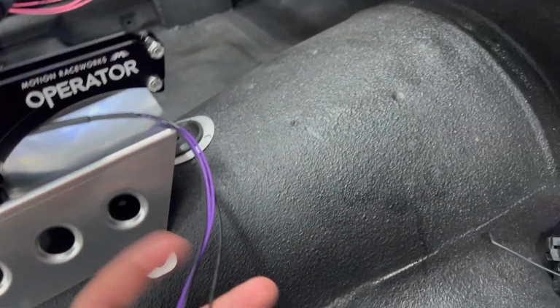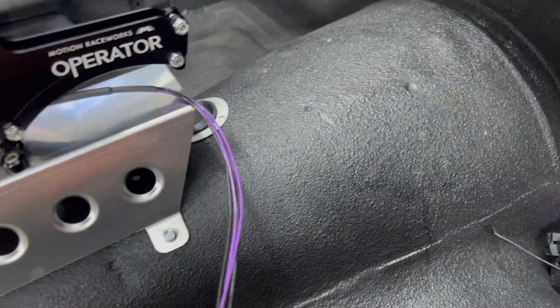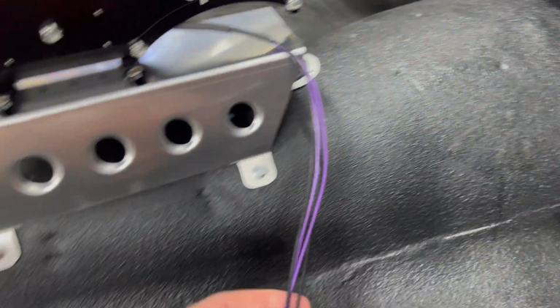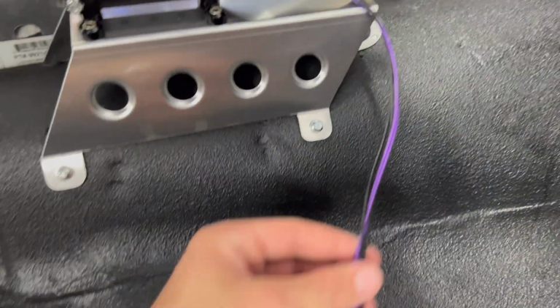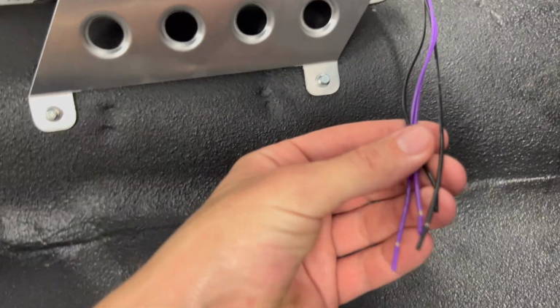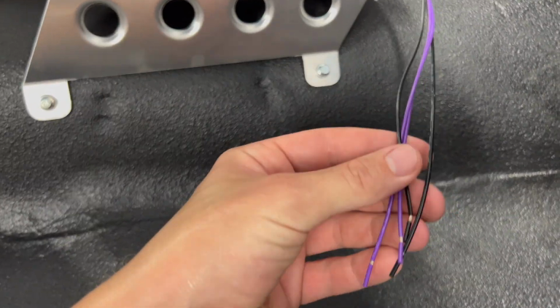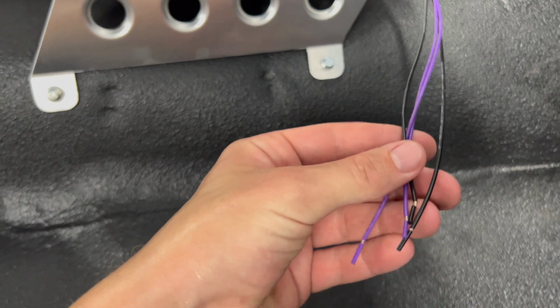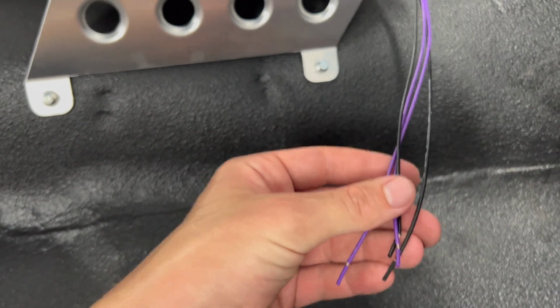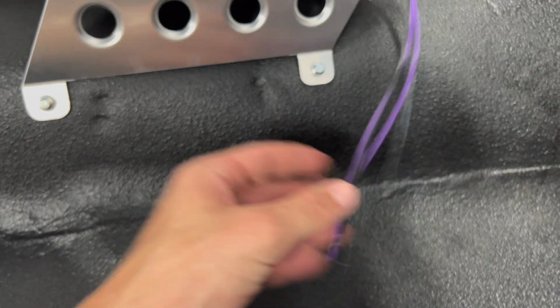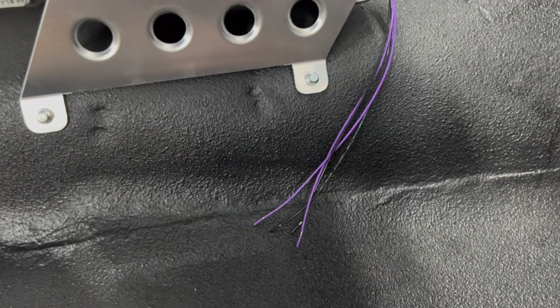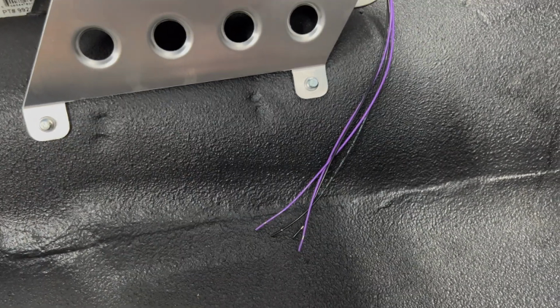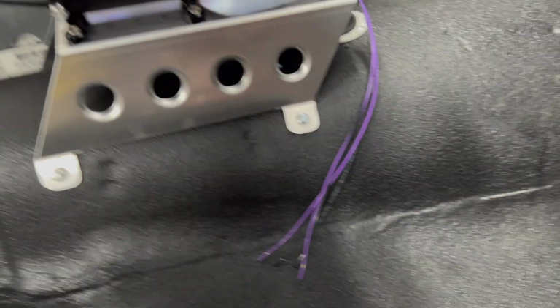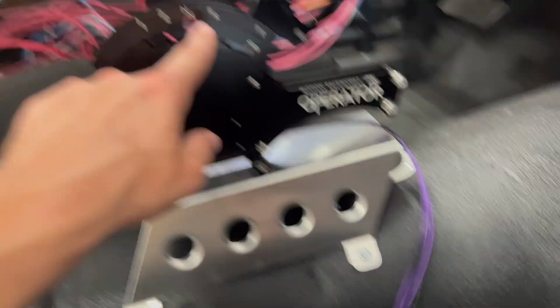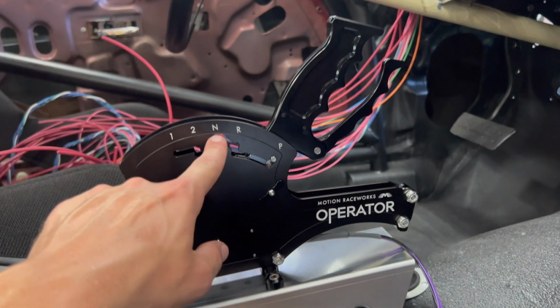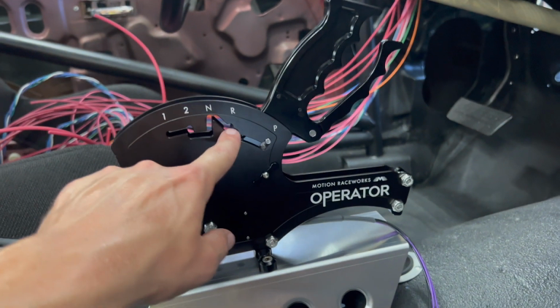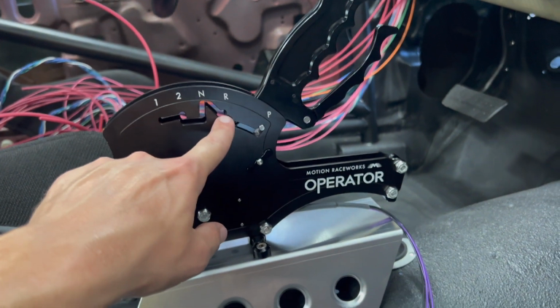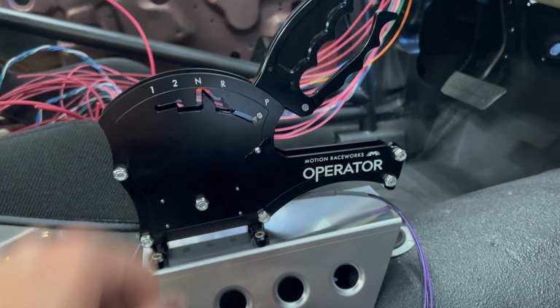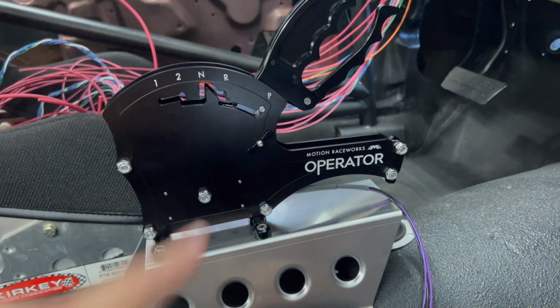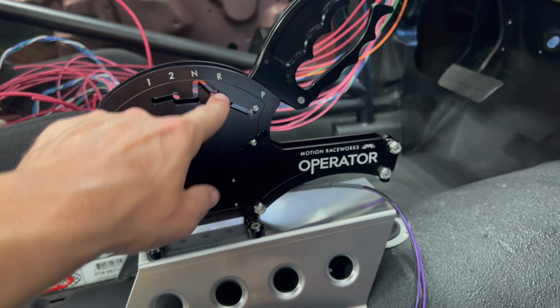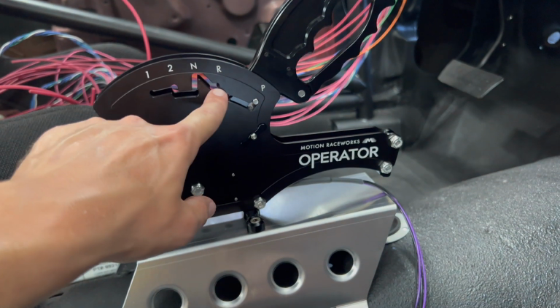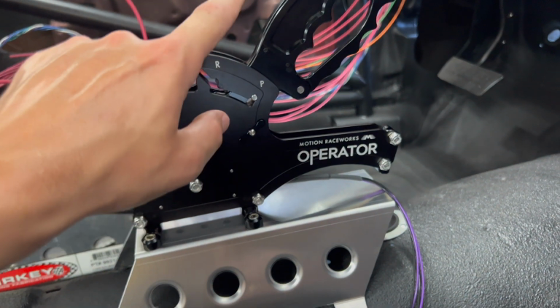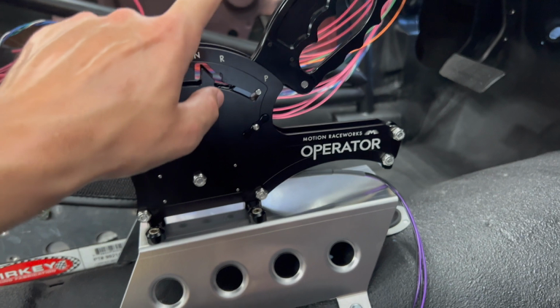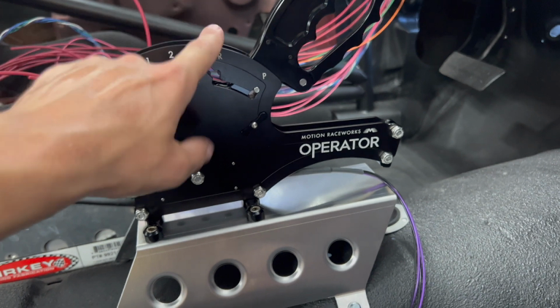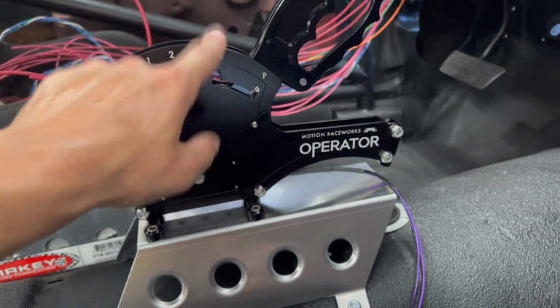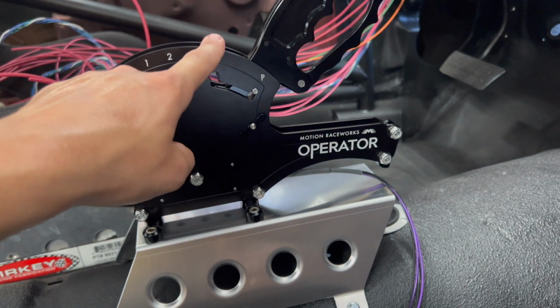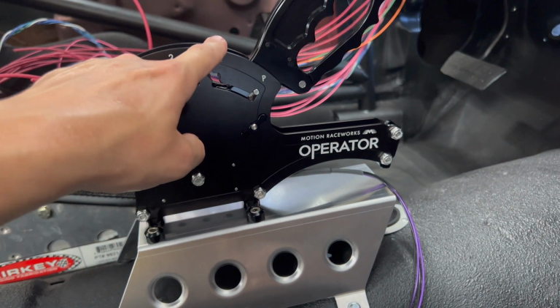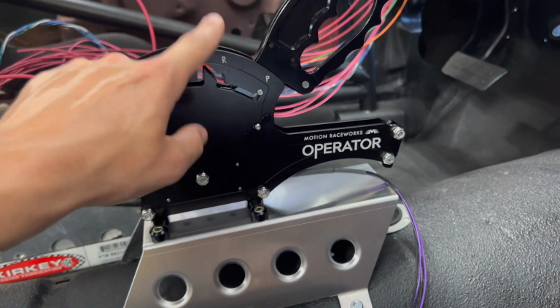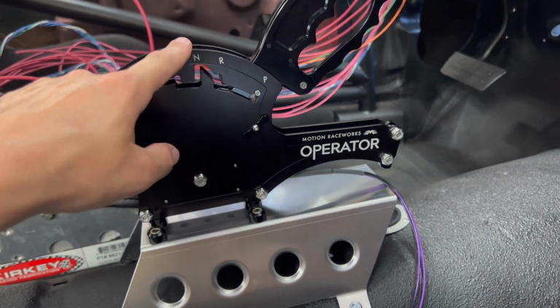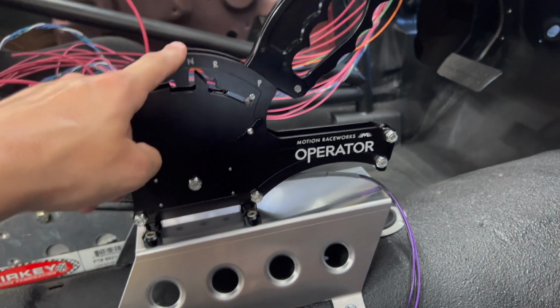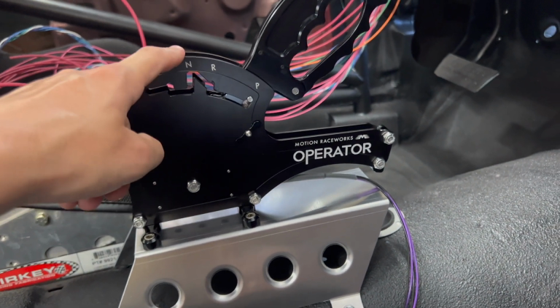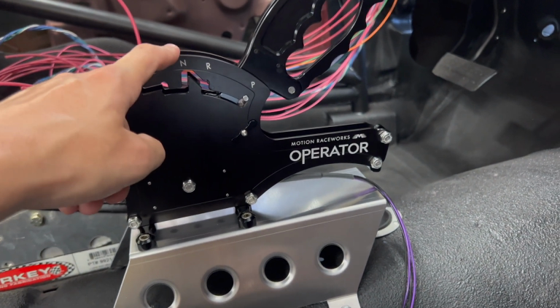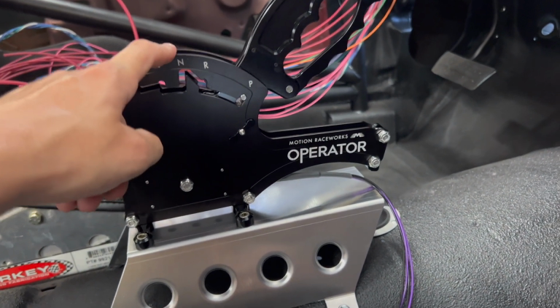The really nice thing about this is we have two sensors for neutral and reverse. So when we put it in reverse, if we wire it correctly, we should not have to hold the trans brake button to move.